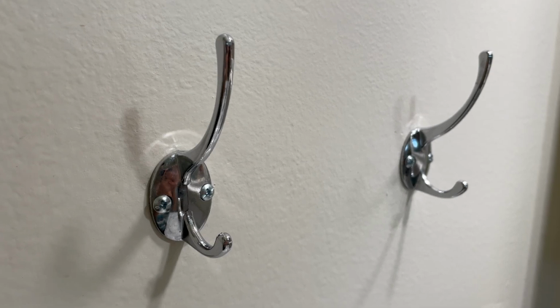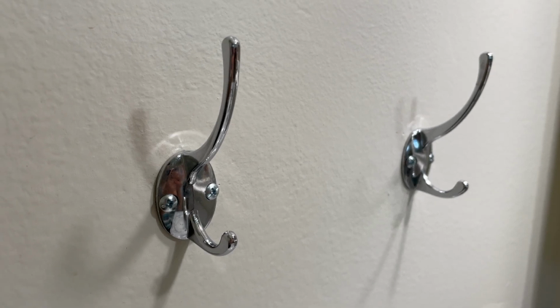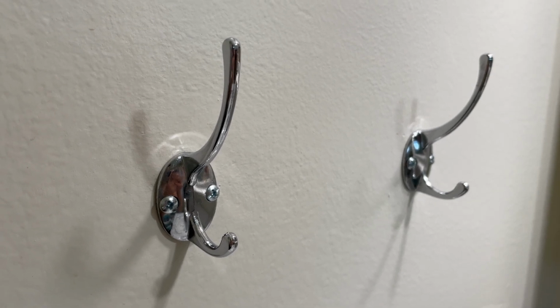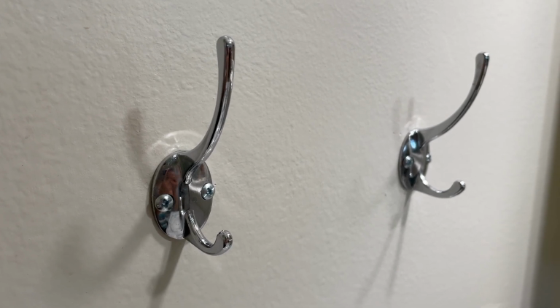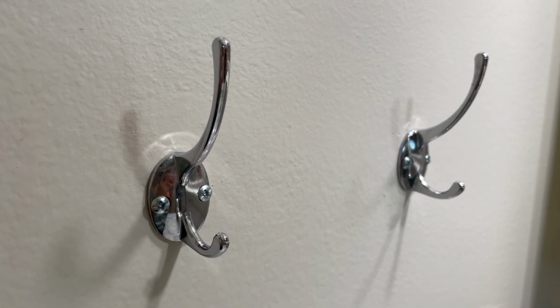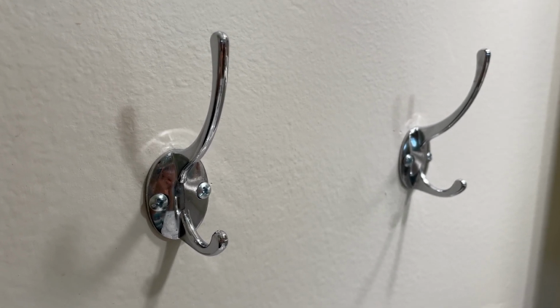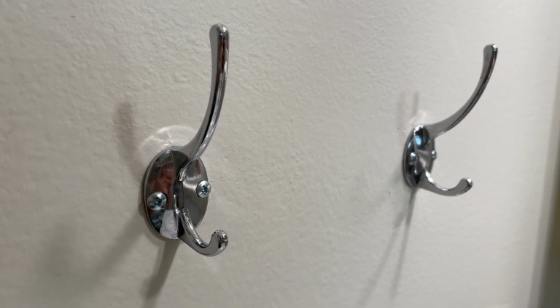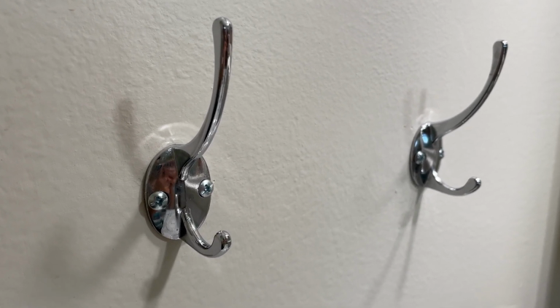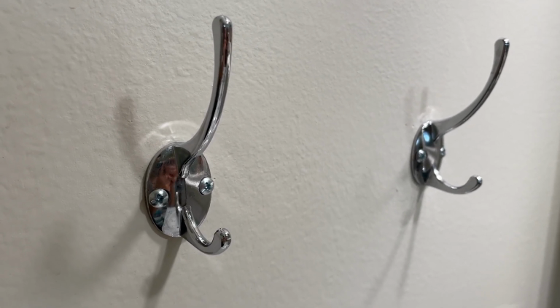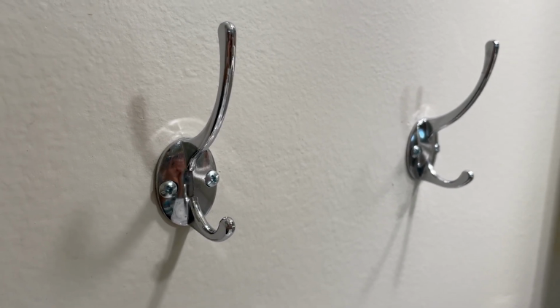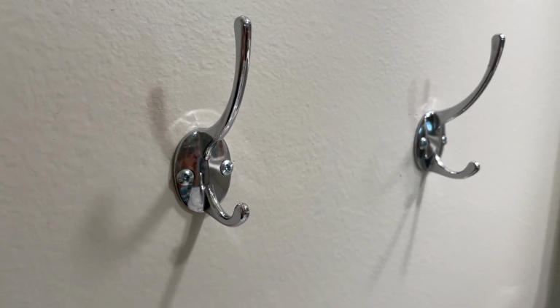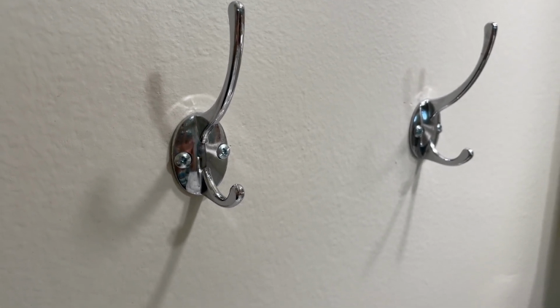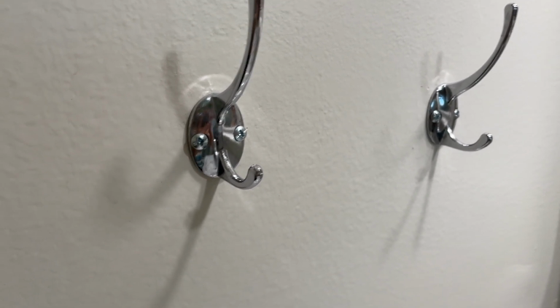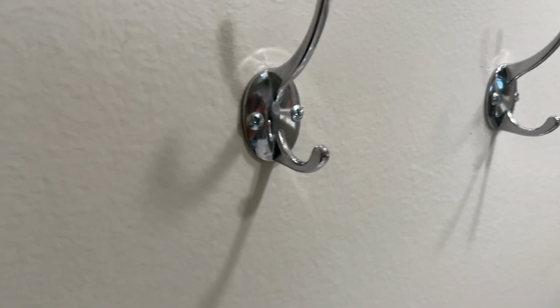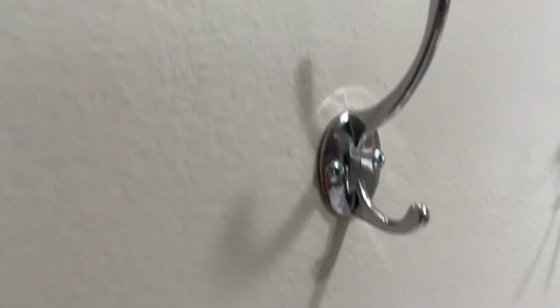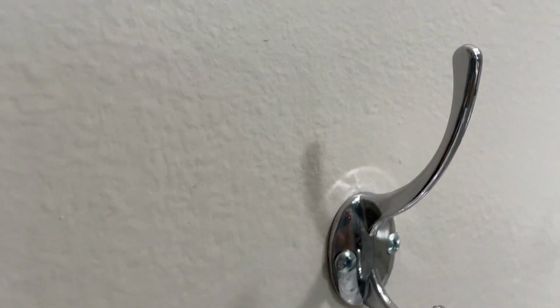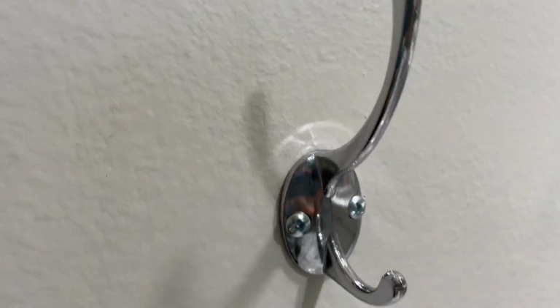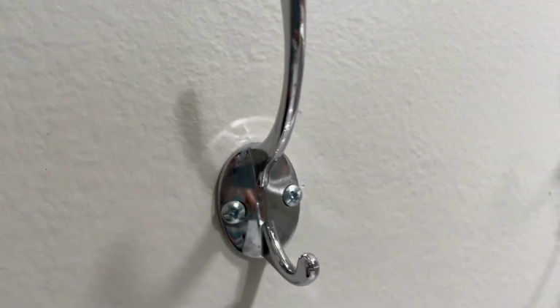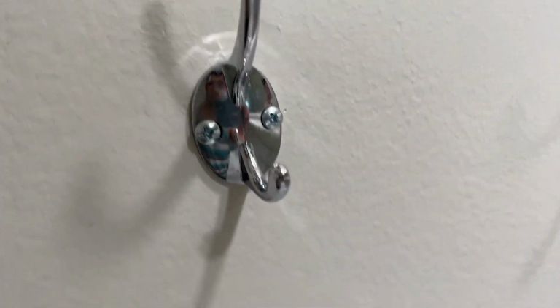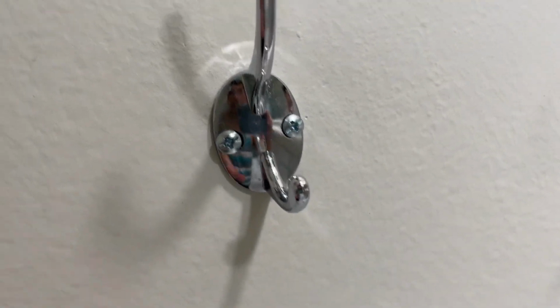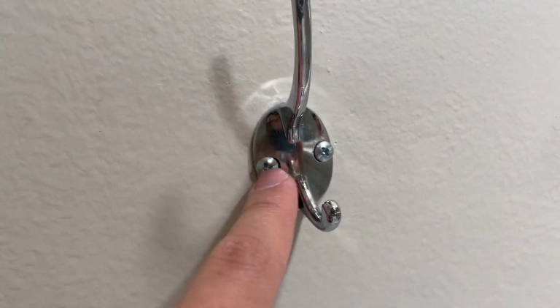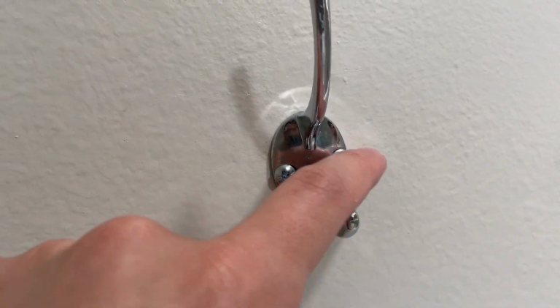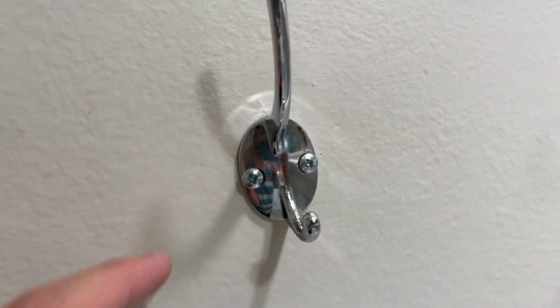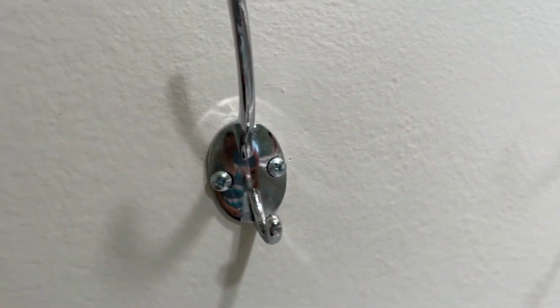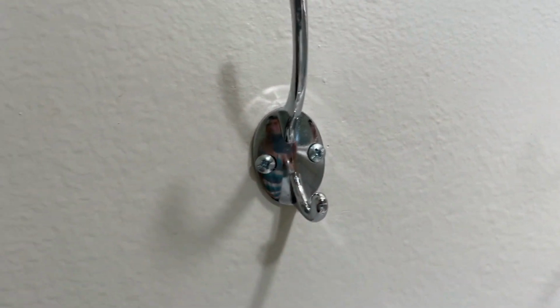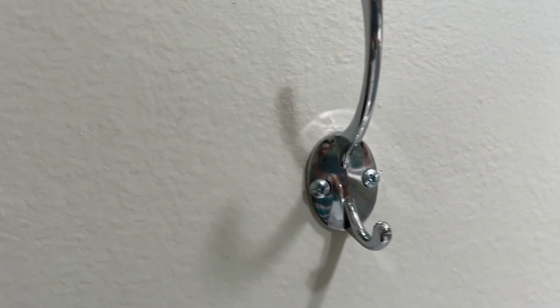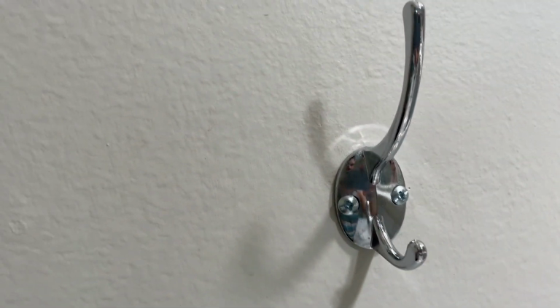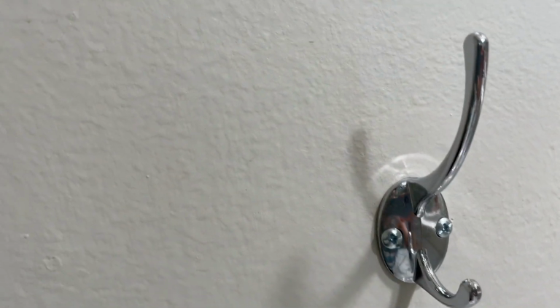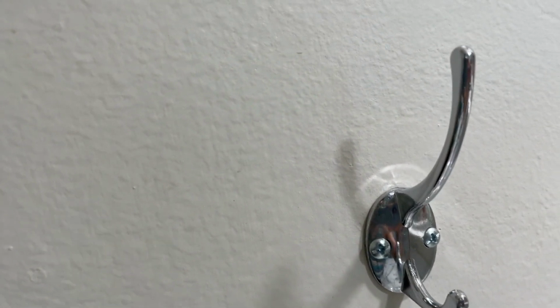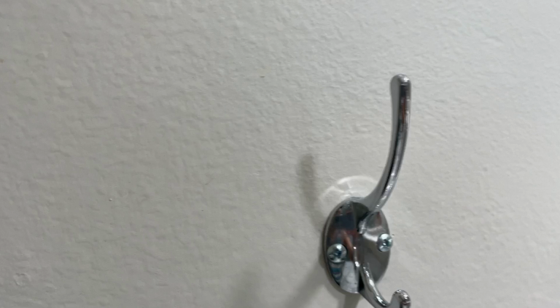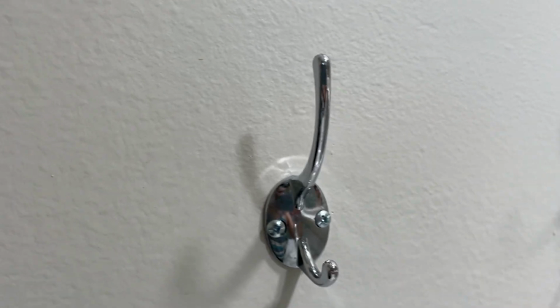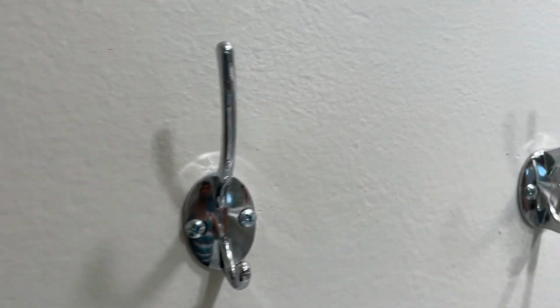Hey everybody, this is a quick review of the wall-mounted hooks here. These are a very simple setup — you've got two screws that you want to put into the wall, and that's pretty much all it is.